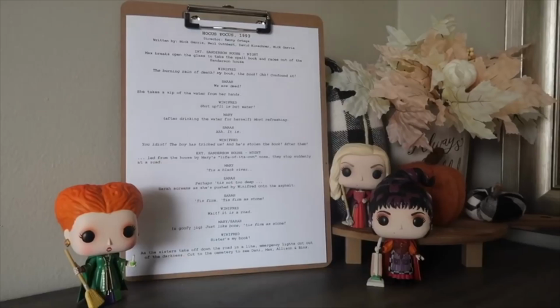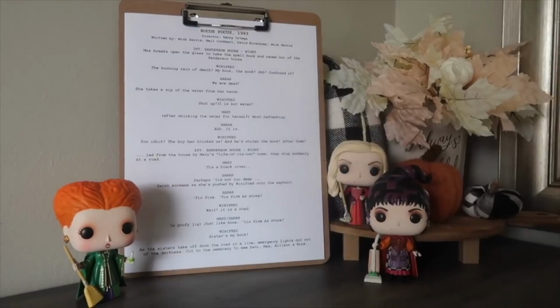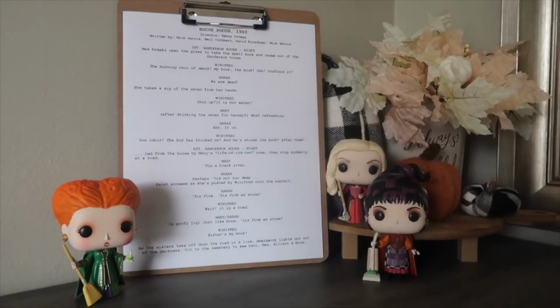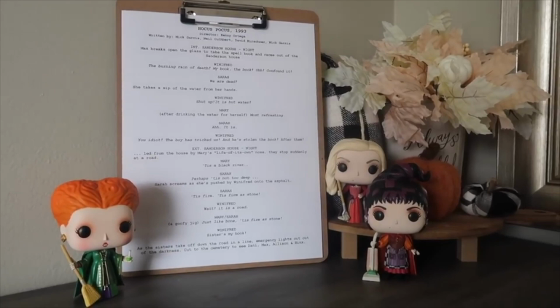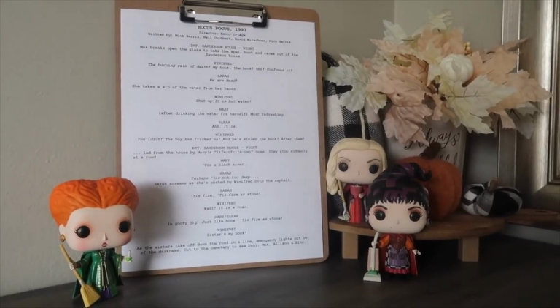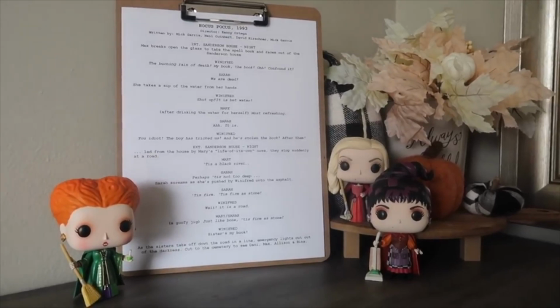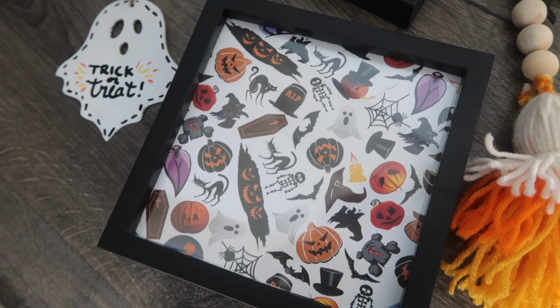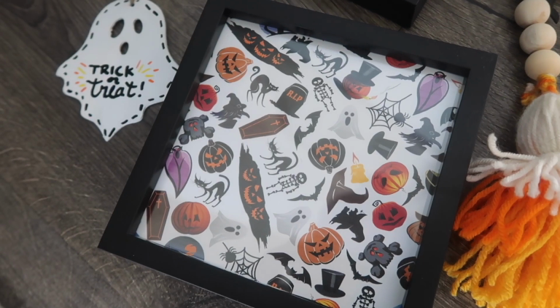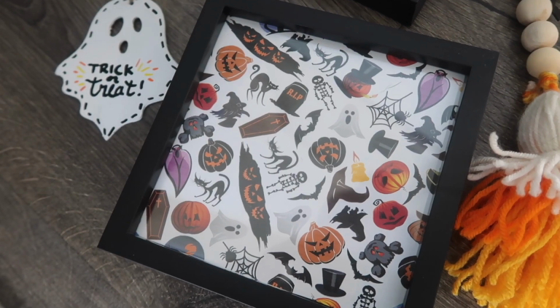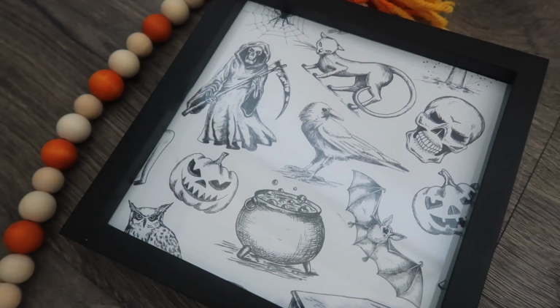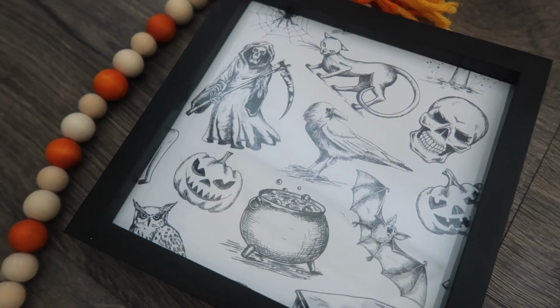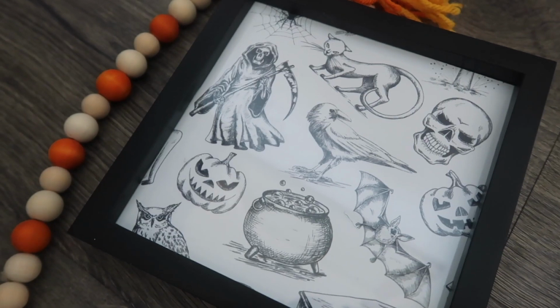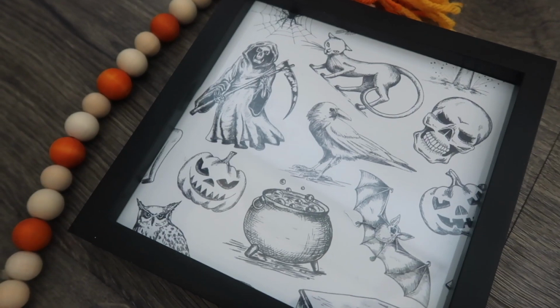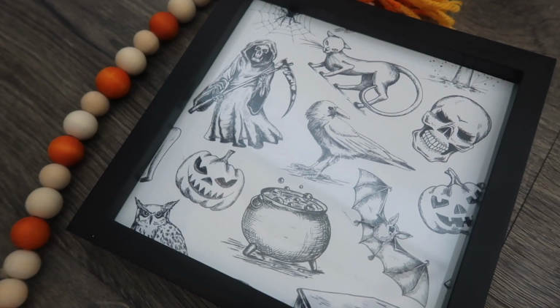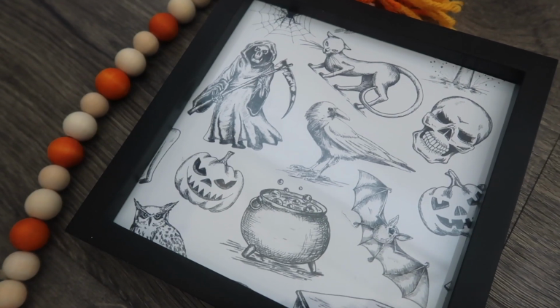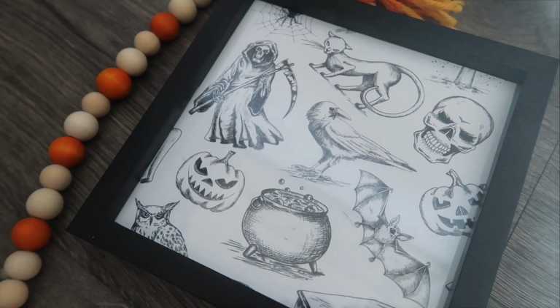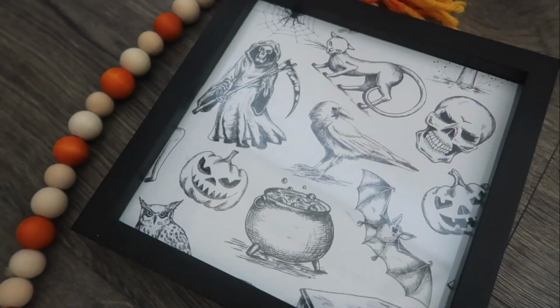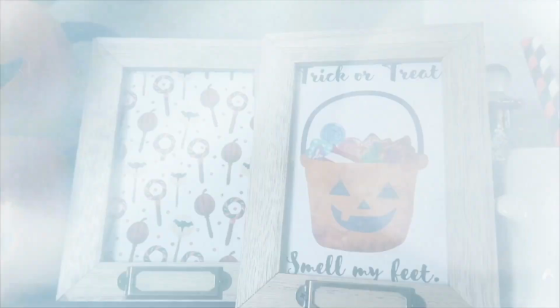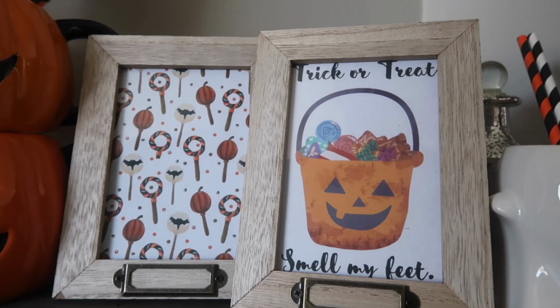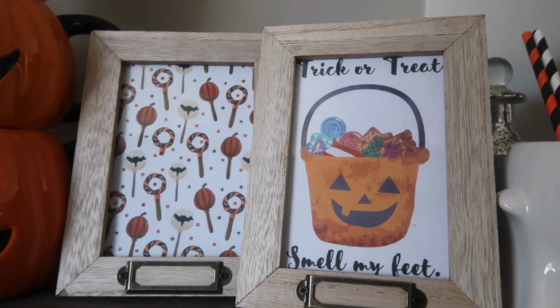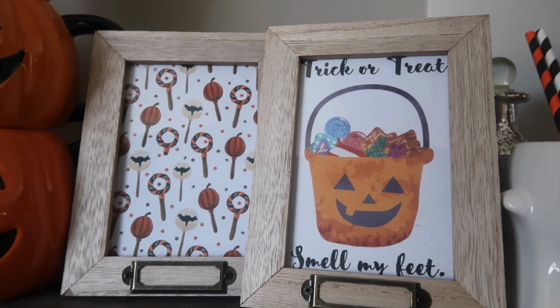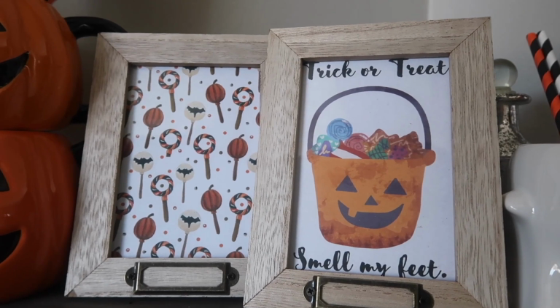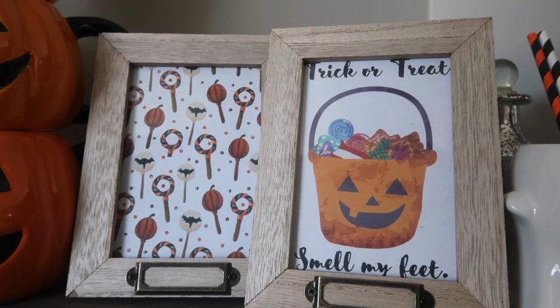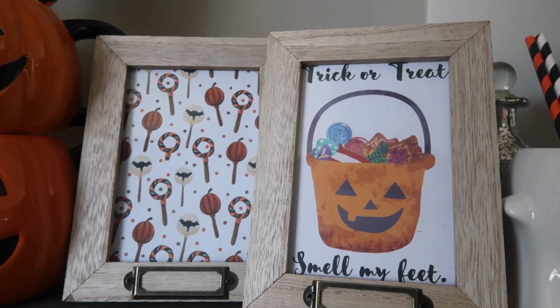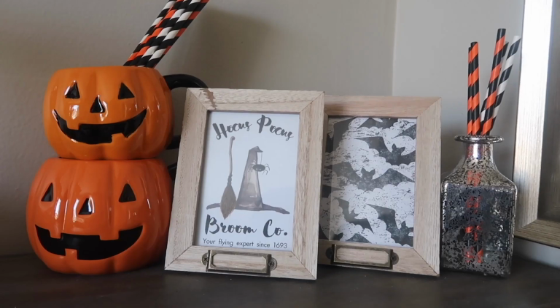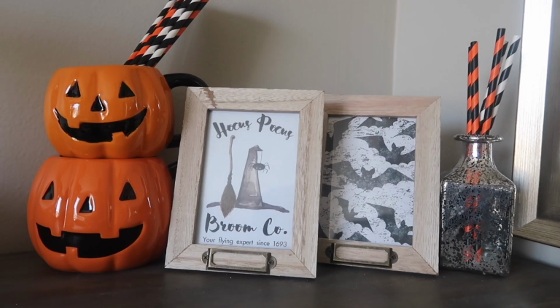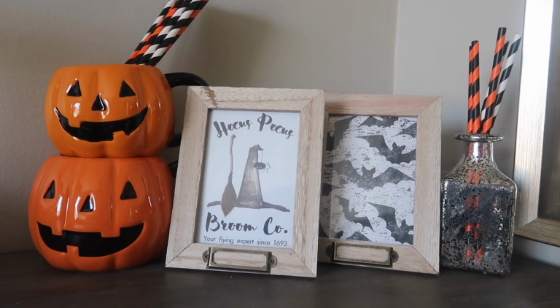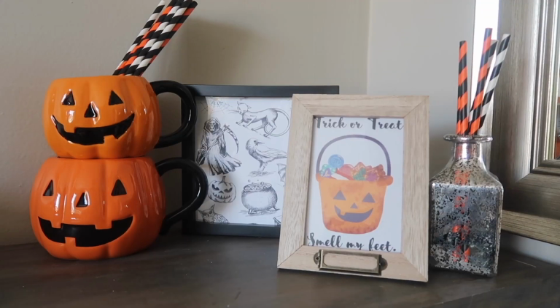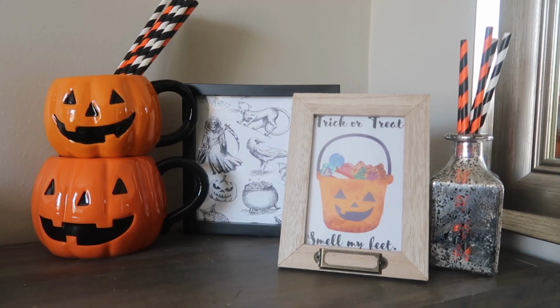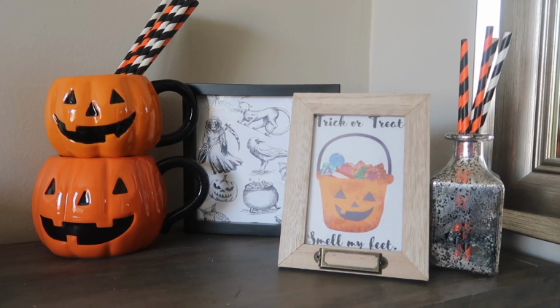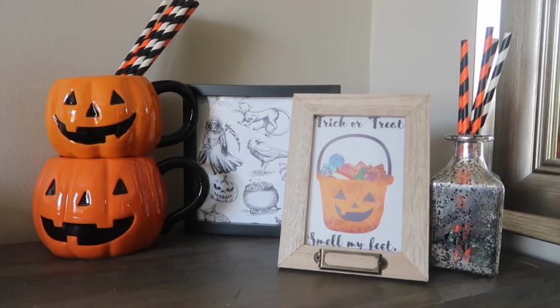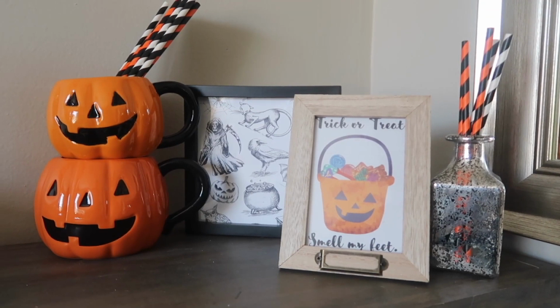I also have a ton of options for square signs as well as small three-by-five signs that Dollar Tree sells, so head over to my blog to check it all out and download them.